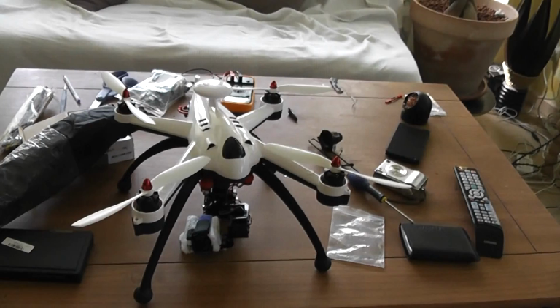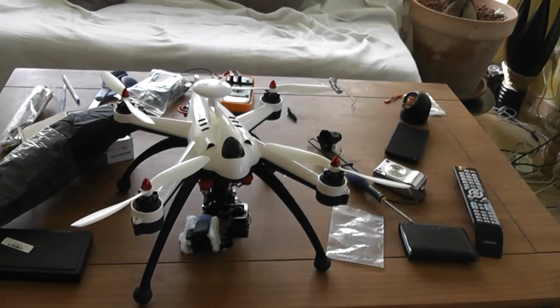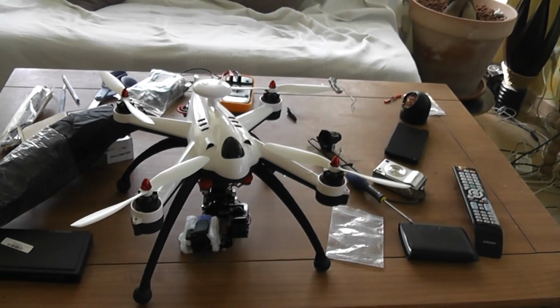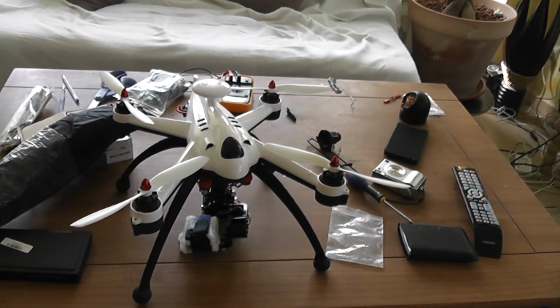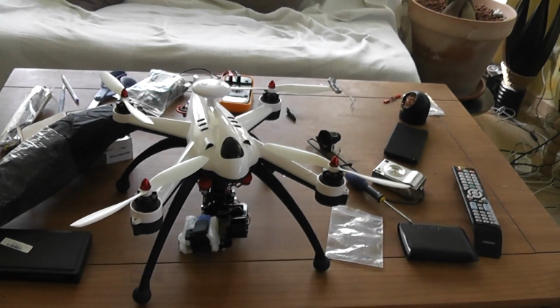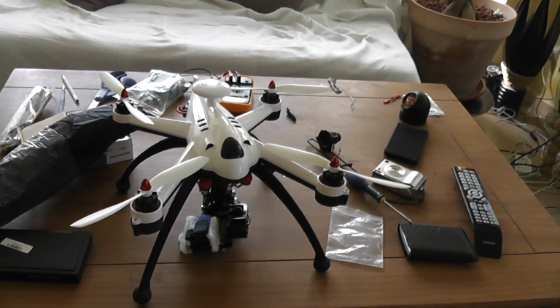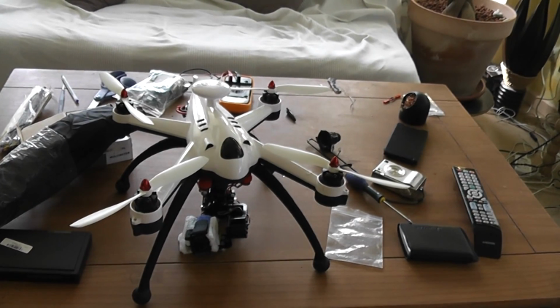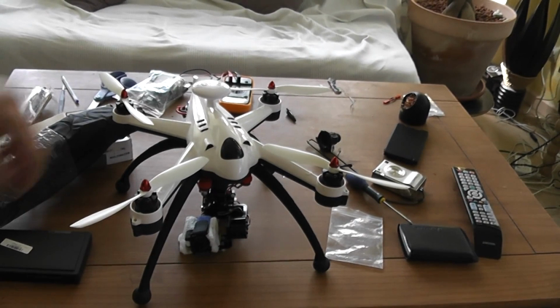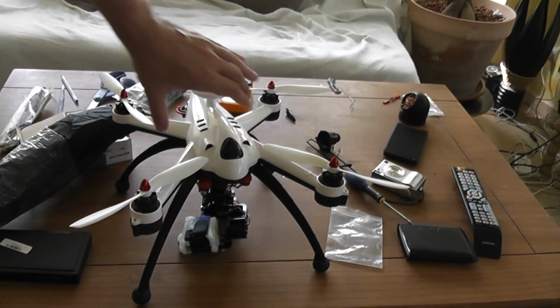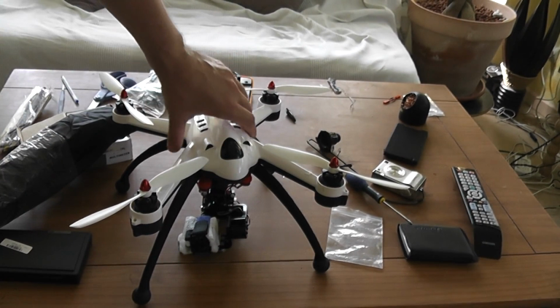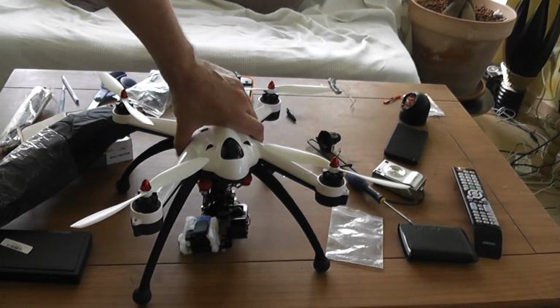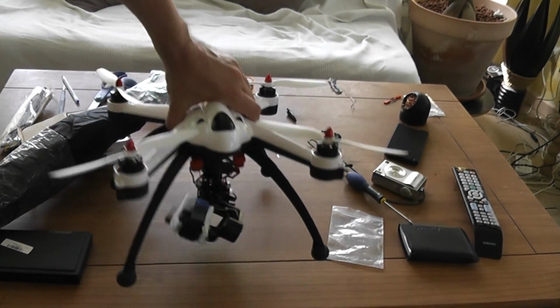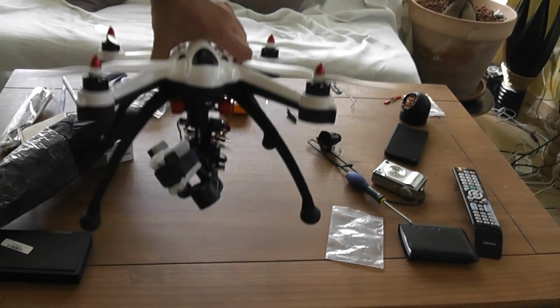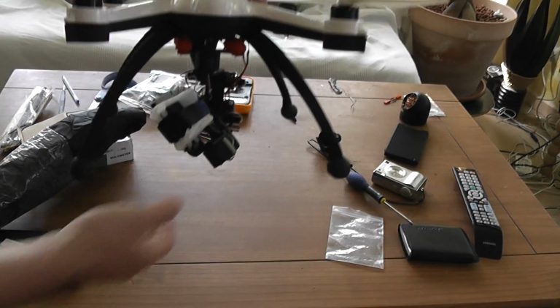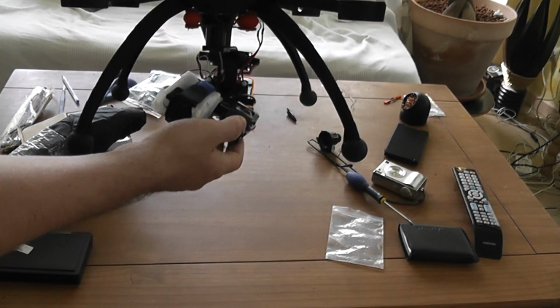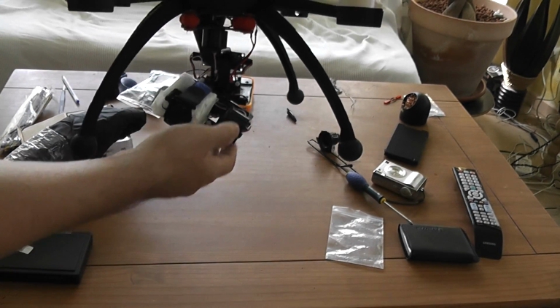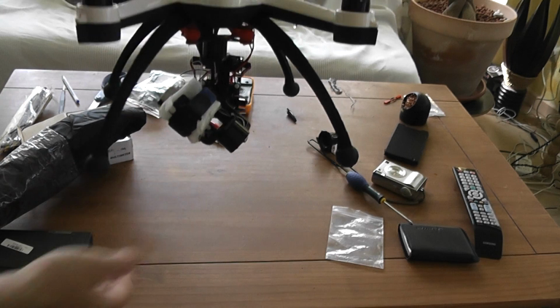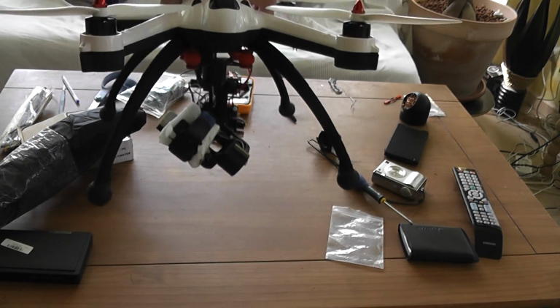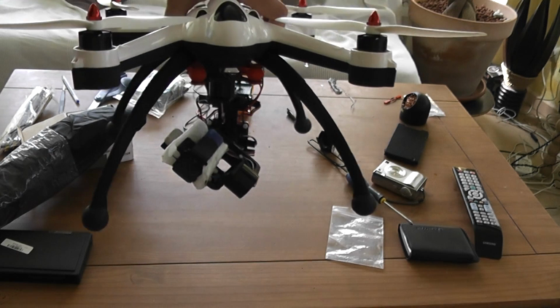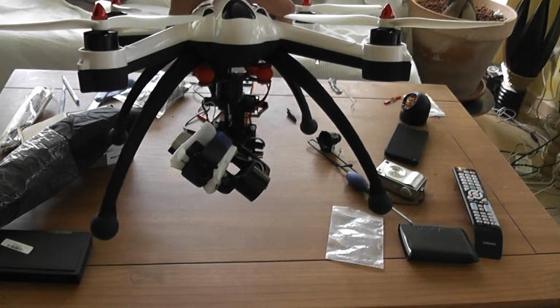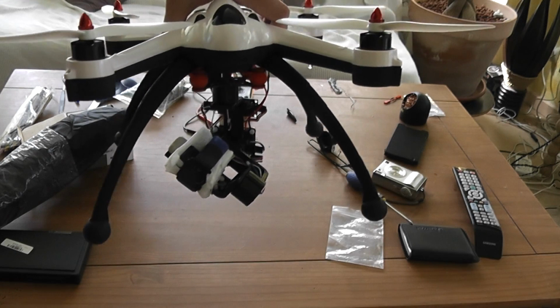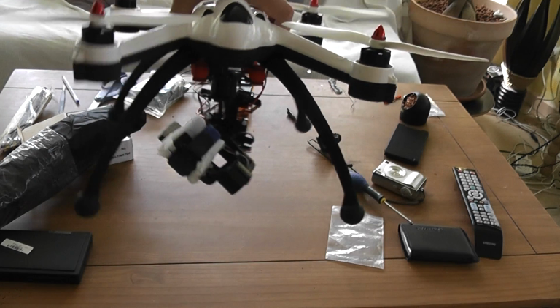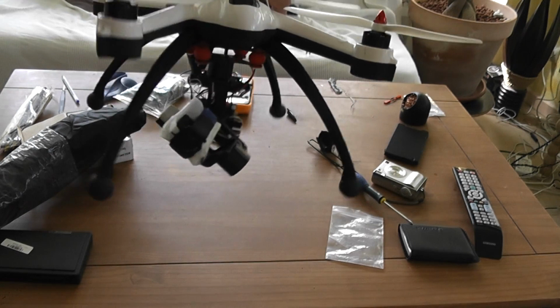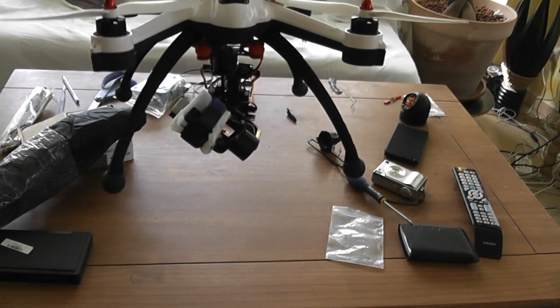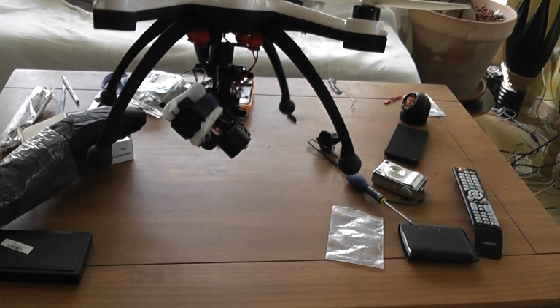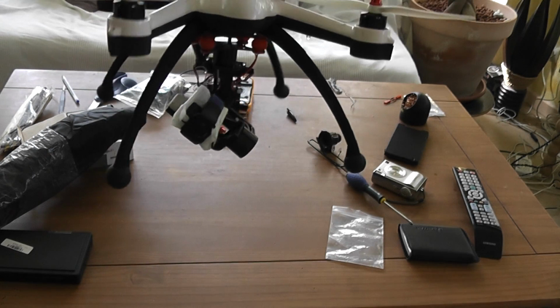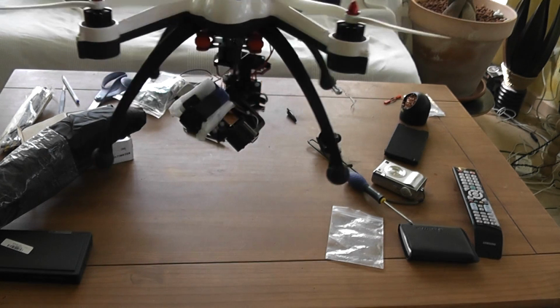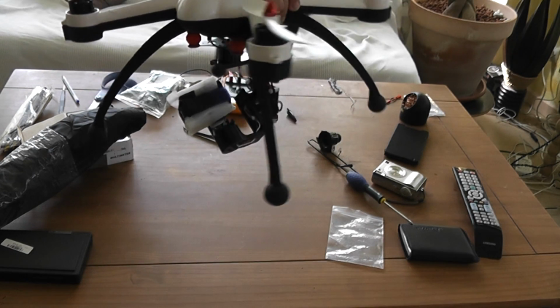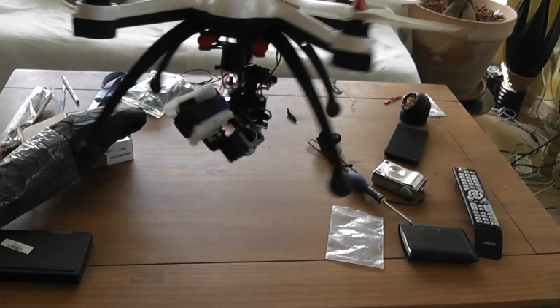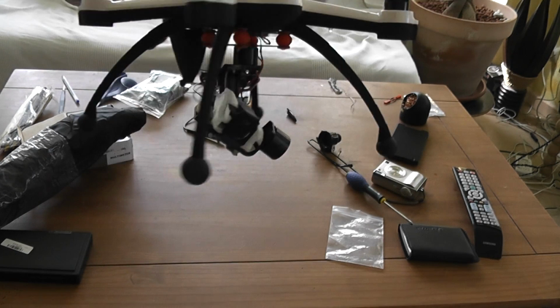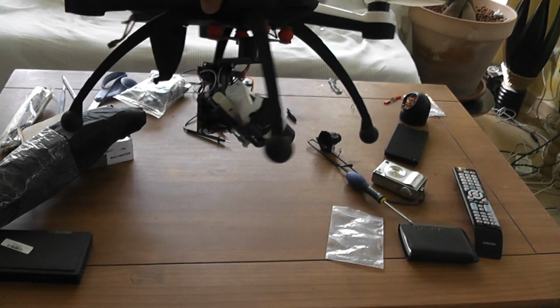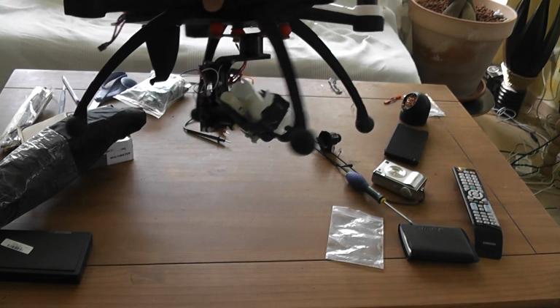Hi, welcome to the small test of the 3D gimbal, the AM version sold on Banggood. I installed it on the Flying 3D quadcopter.